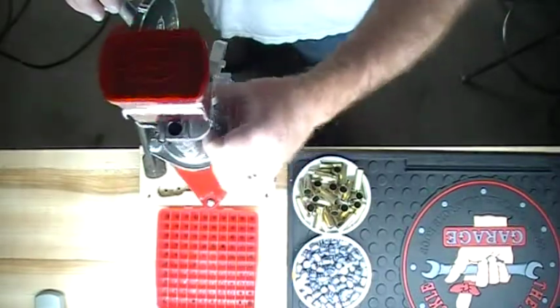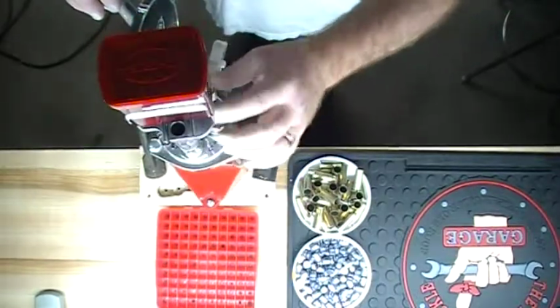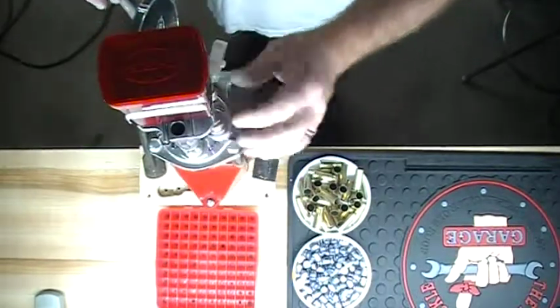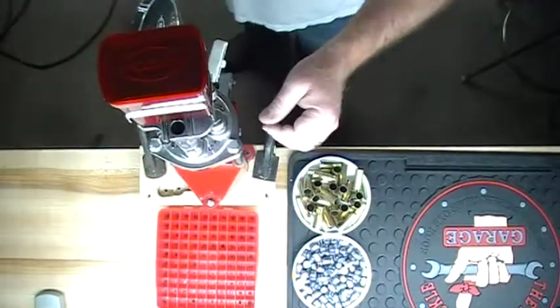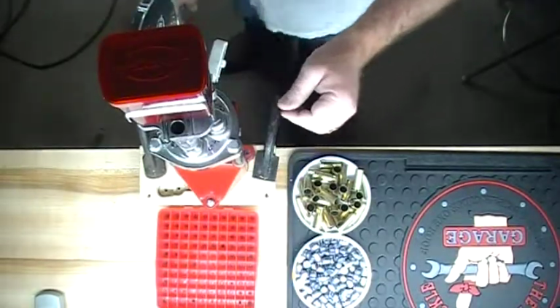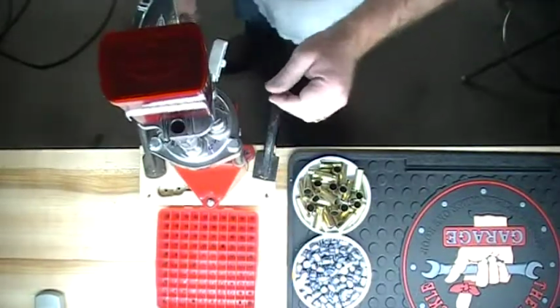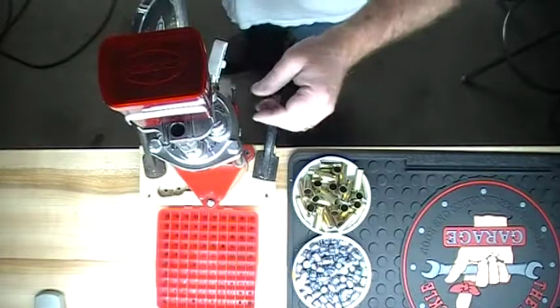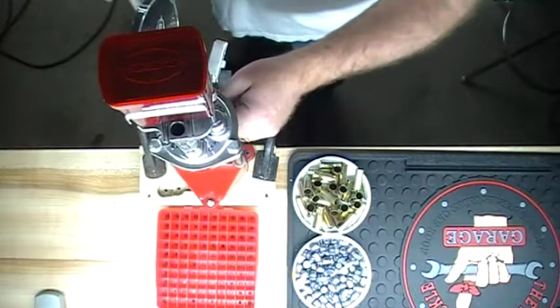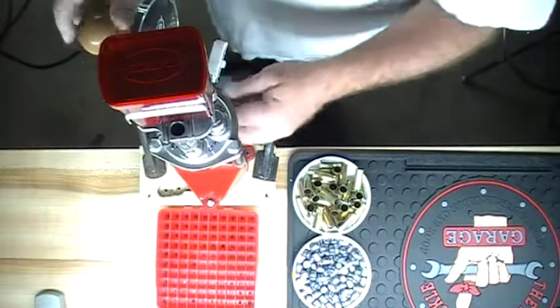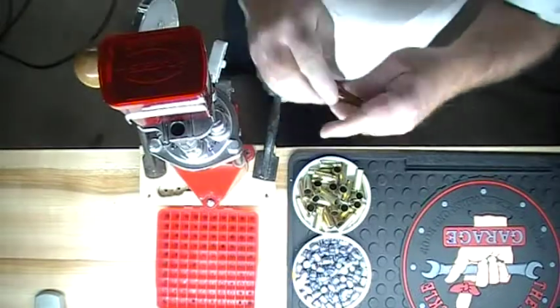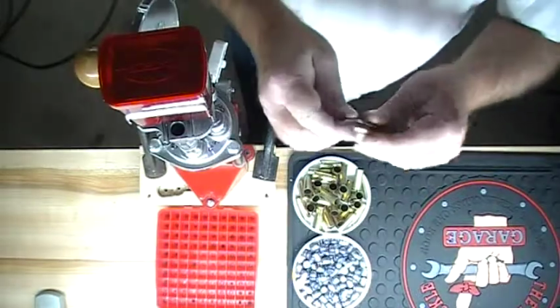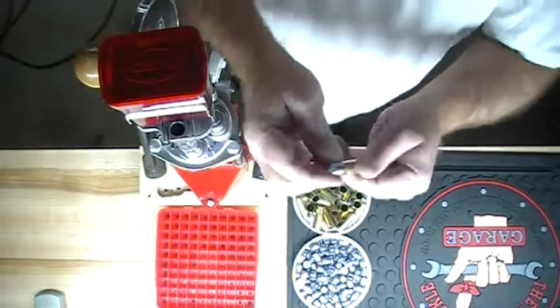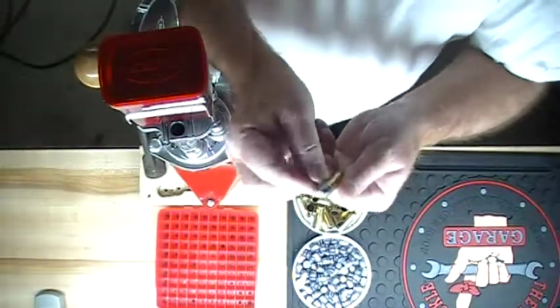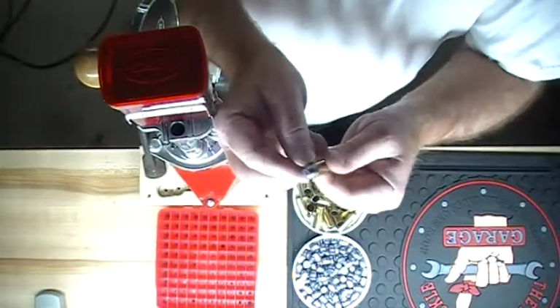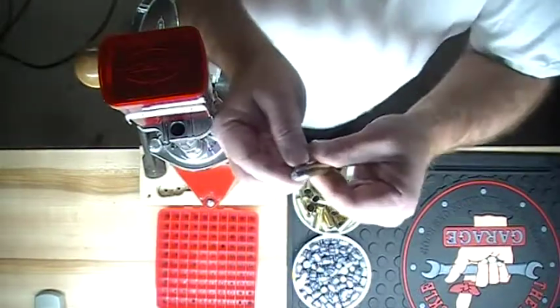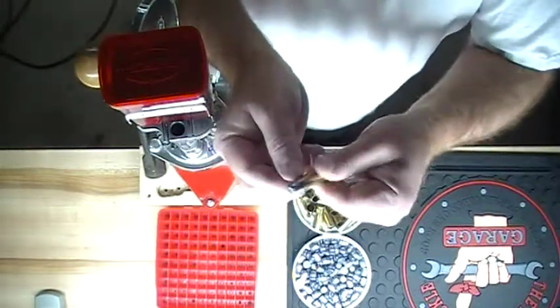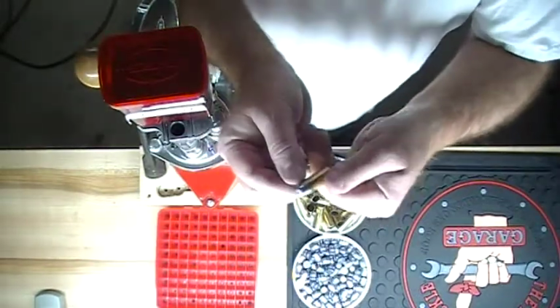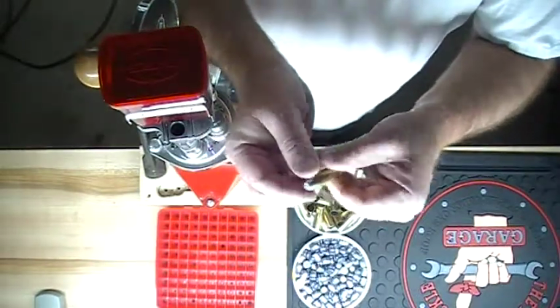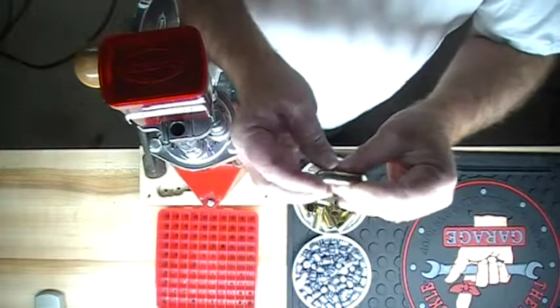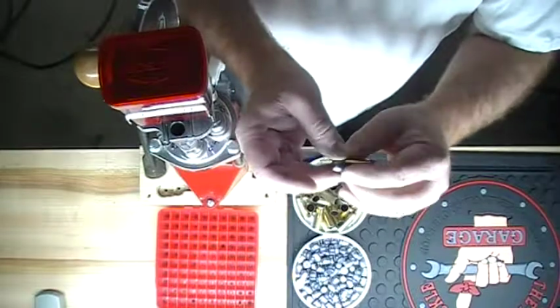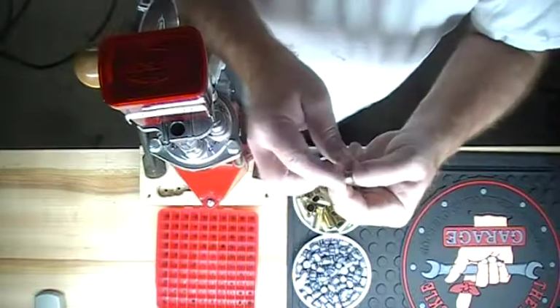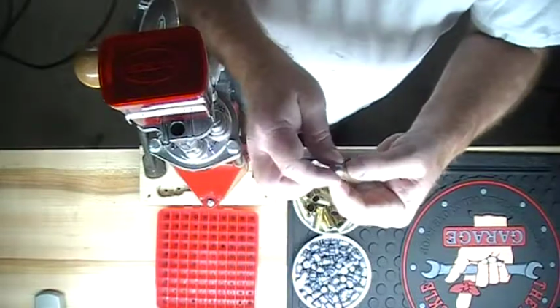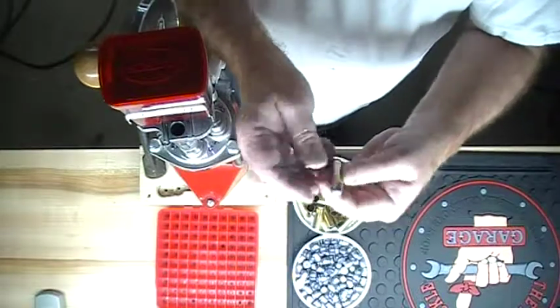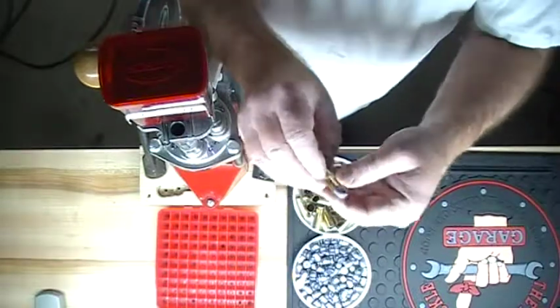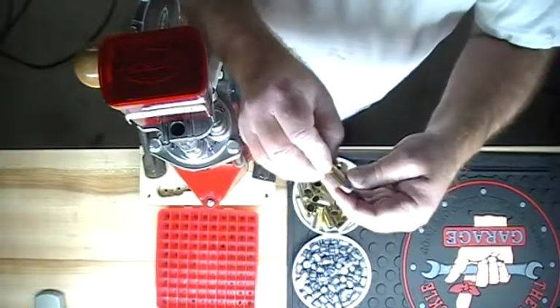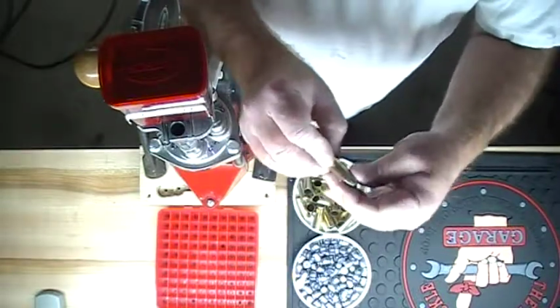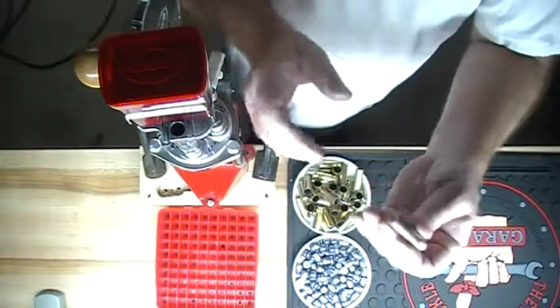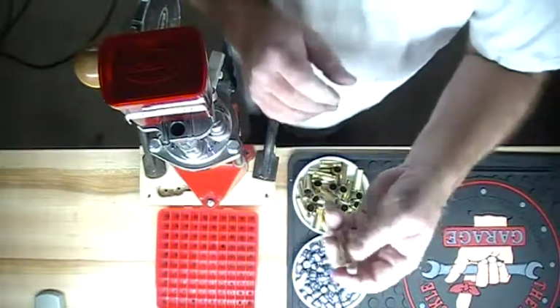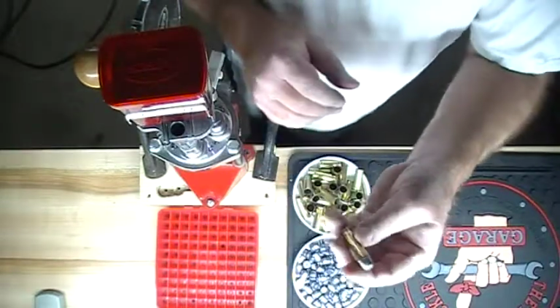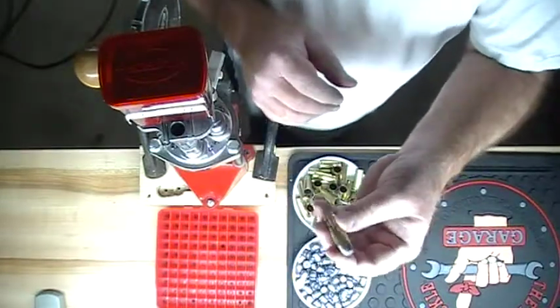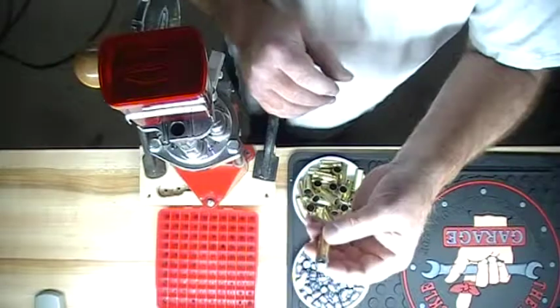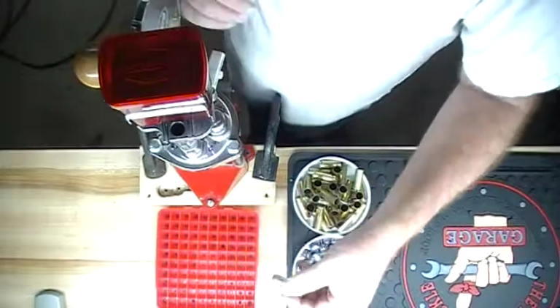We'll turn it one more time. This is the factory crimp die. What it does is it kind of rolls this edge into the lead, so it builds a little more back pressure when you're firing it.